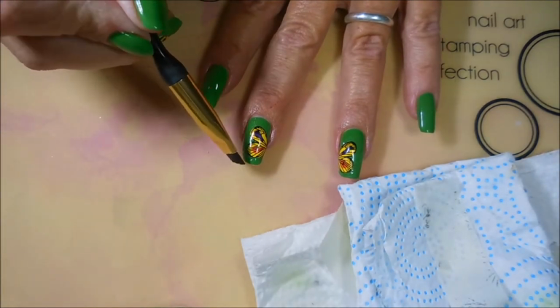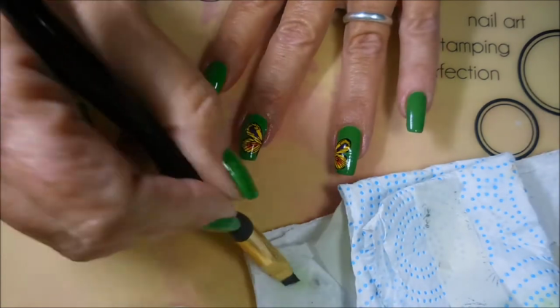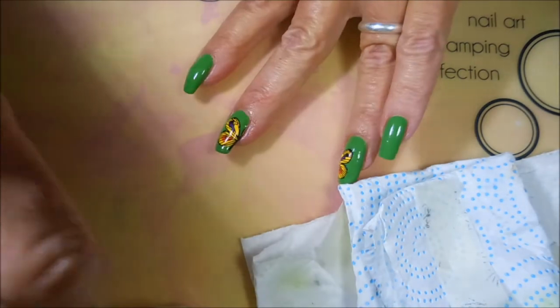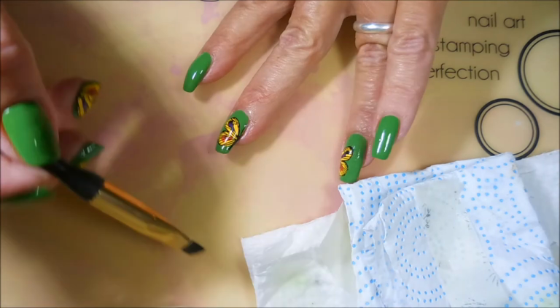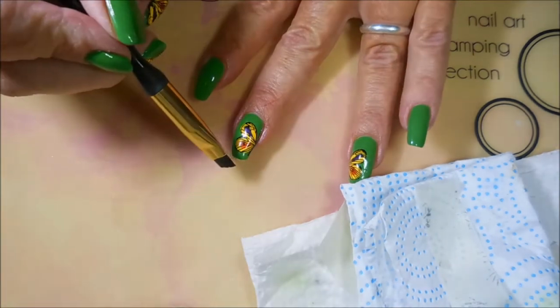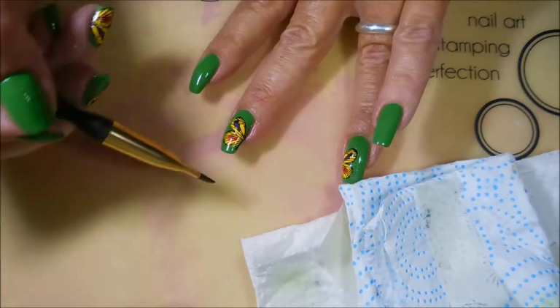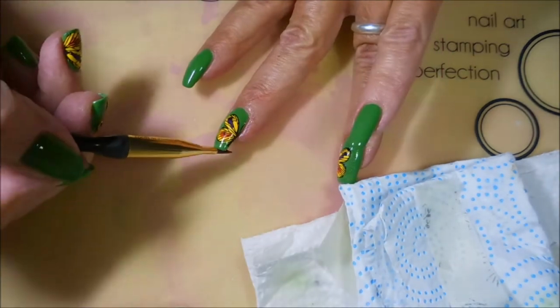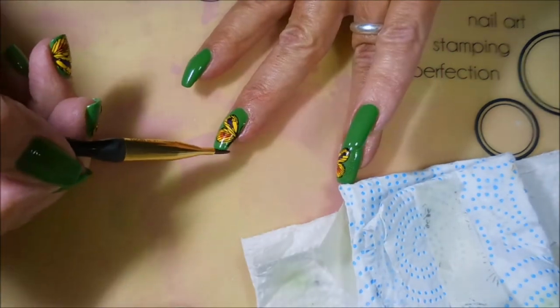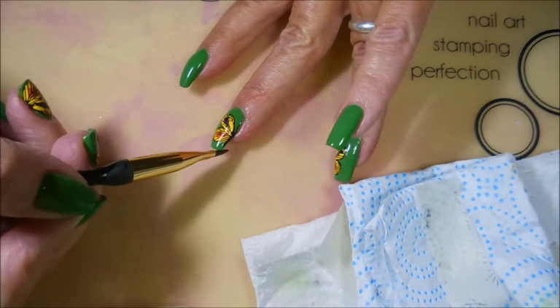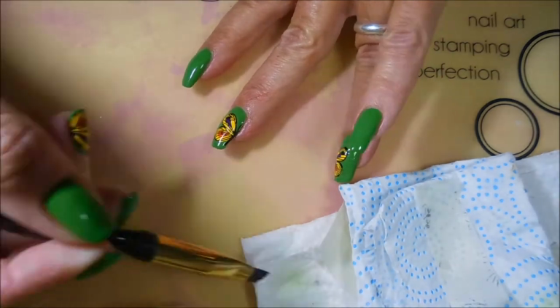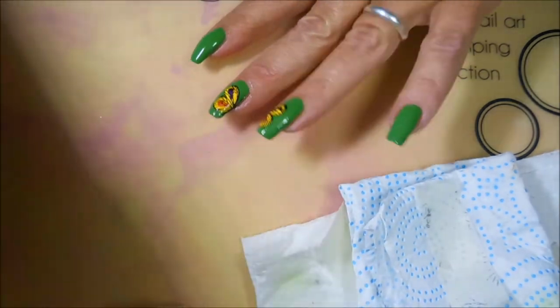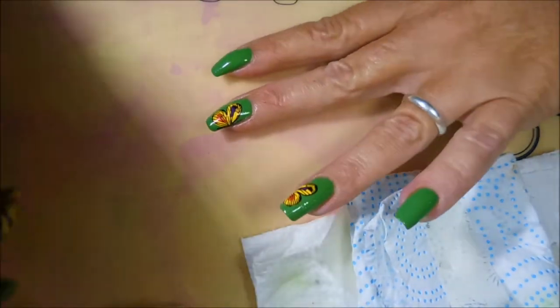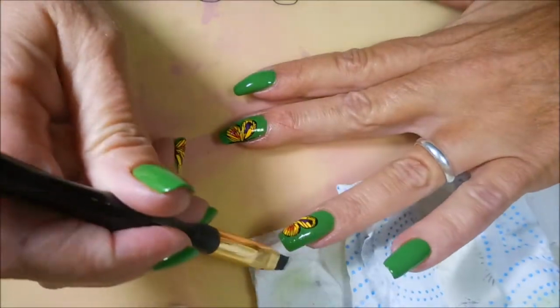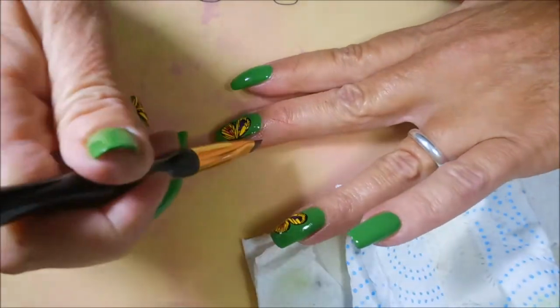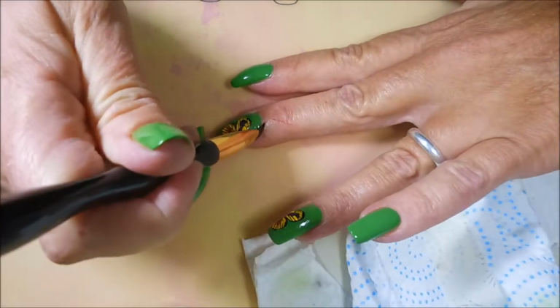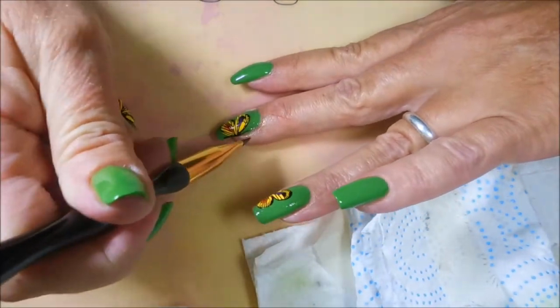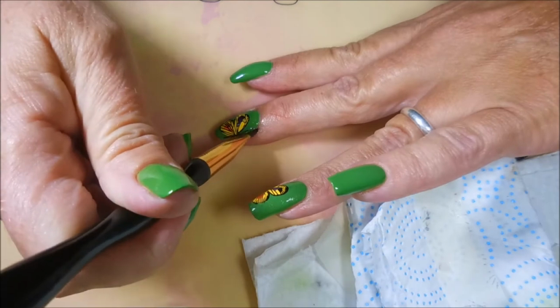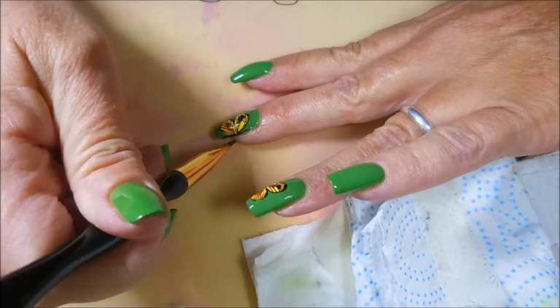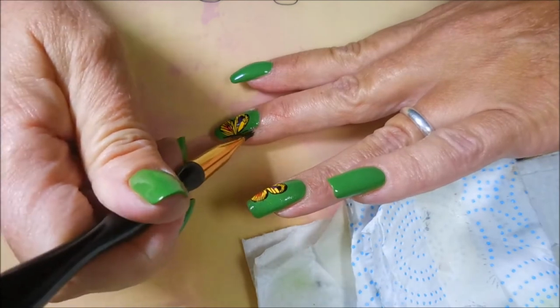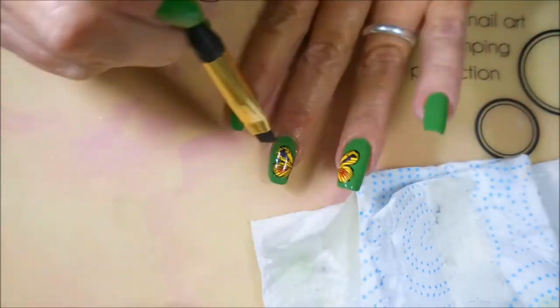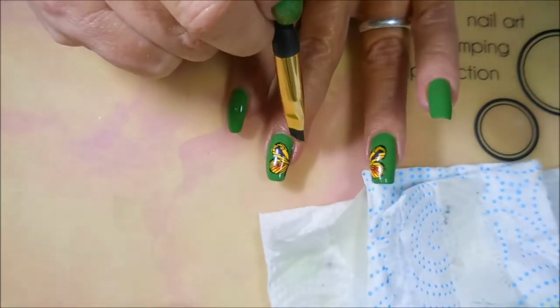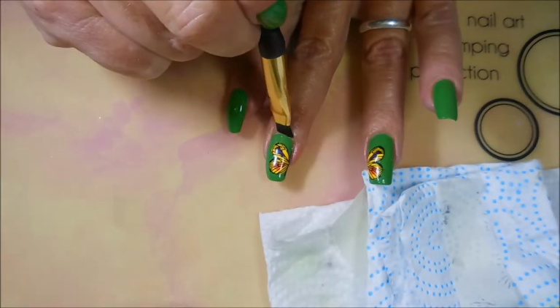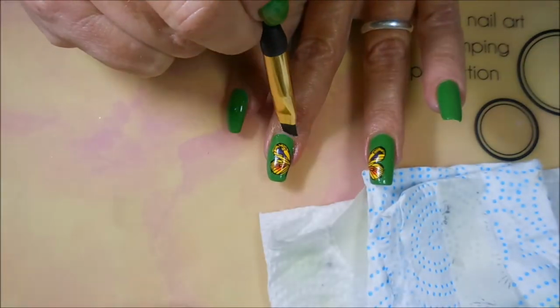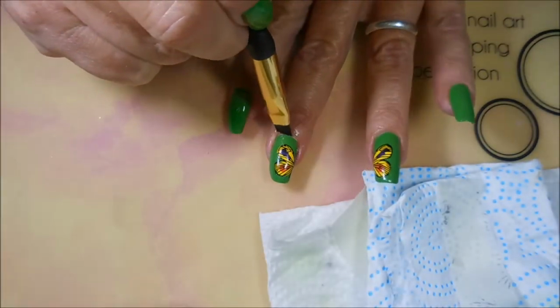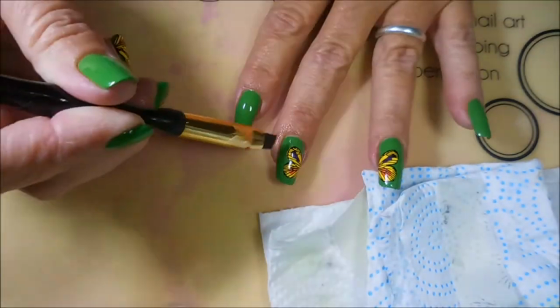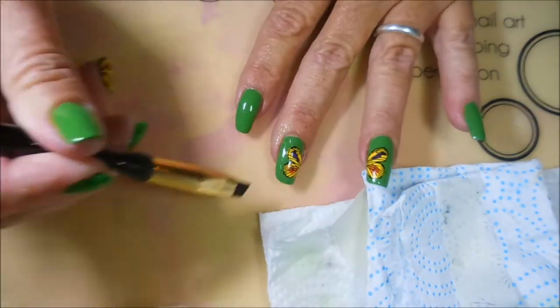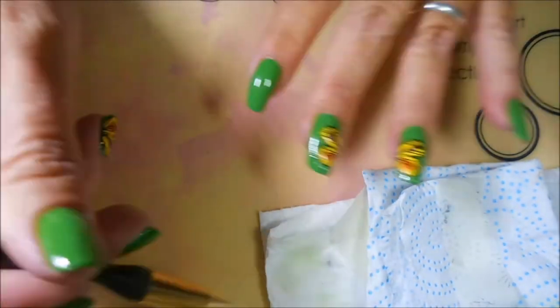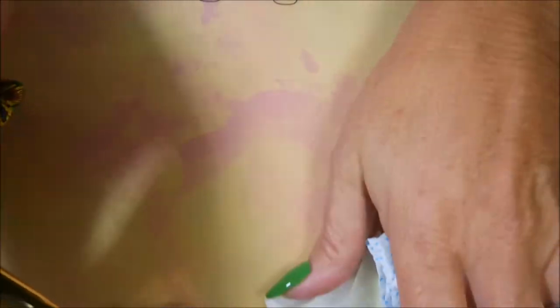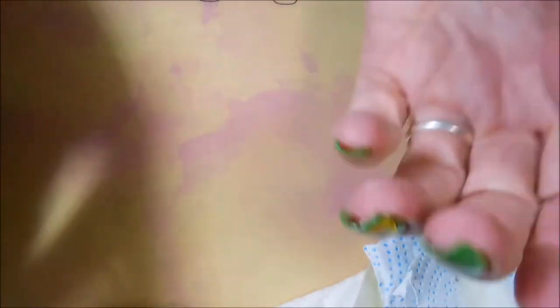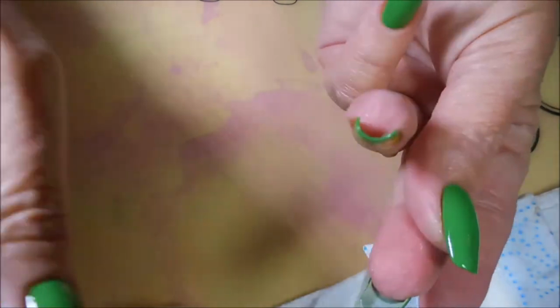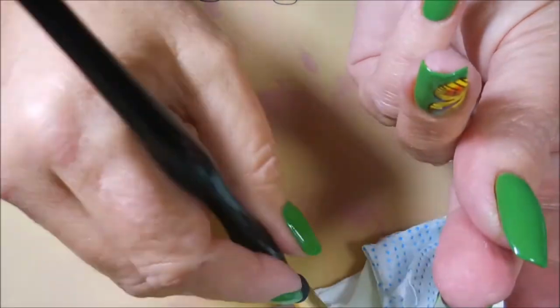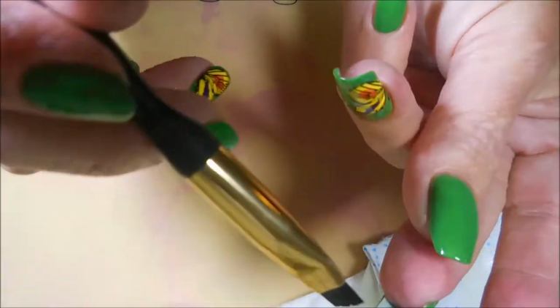I thought about doing little butterflies on the other nails, but the more I looked at it, the more I just liked it — just doing the two accent nails with the butterfly, and letting that green polish kind of shine.